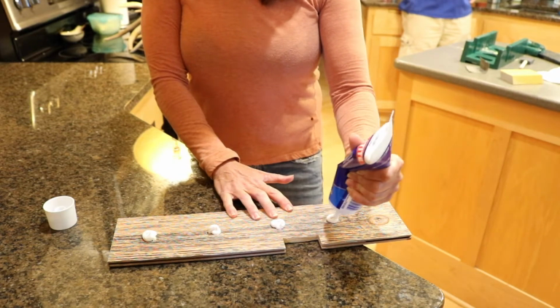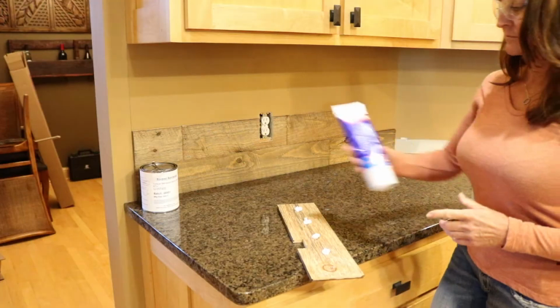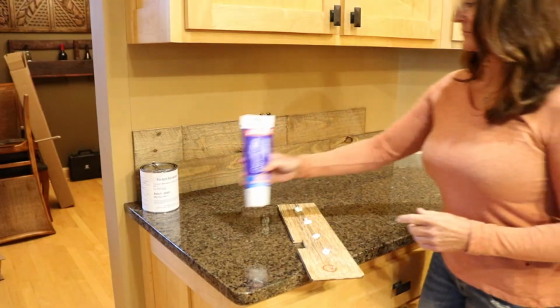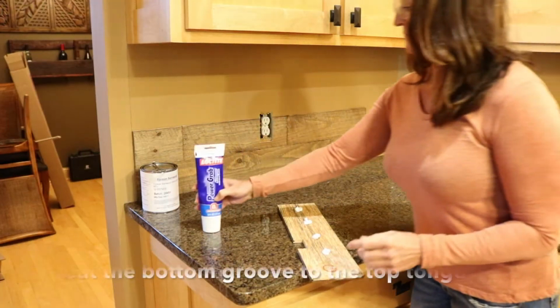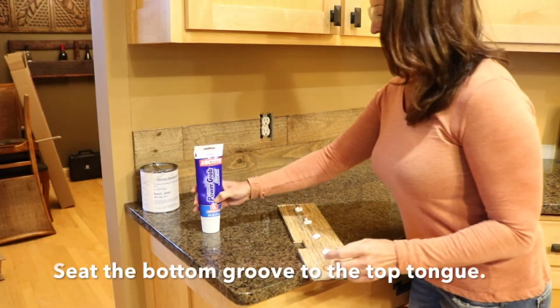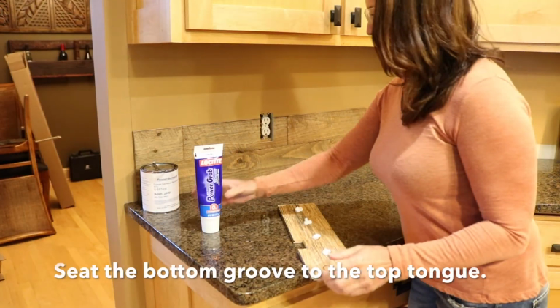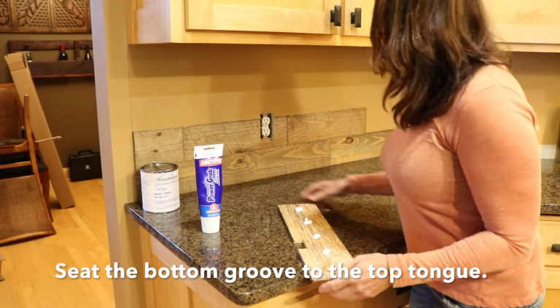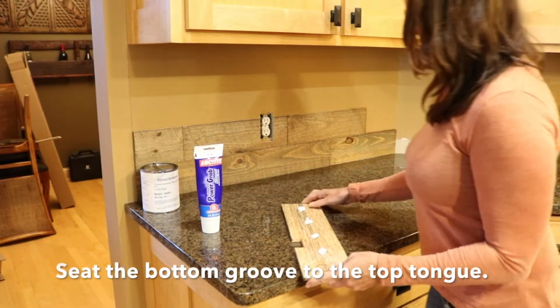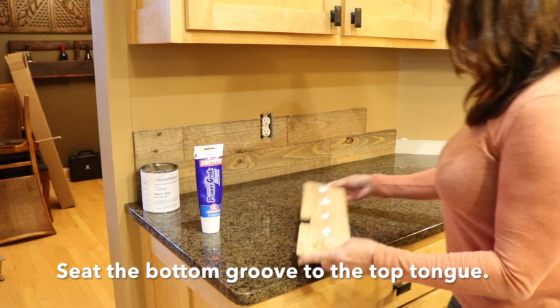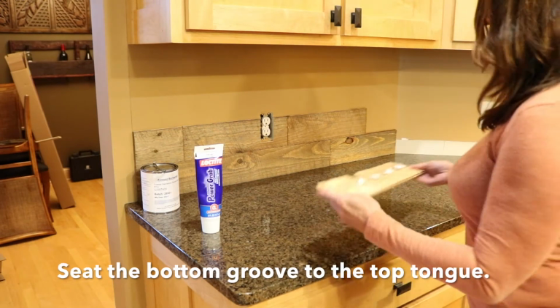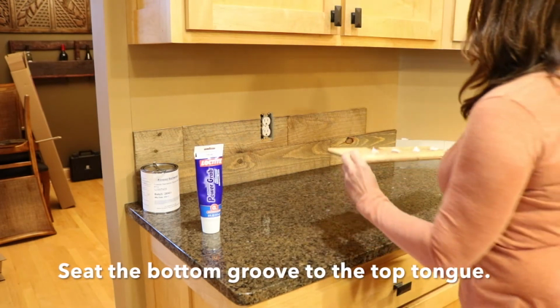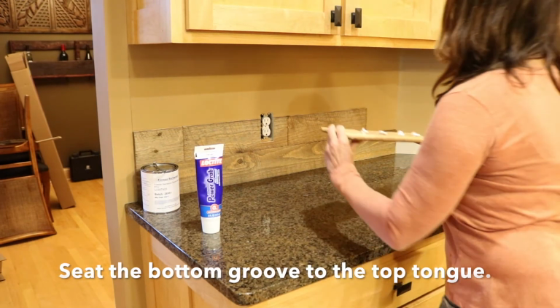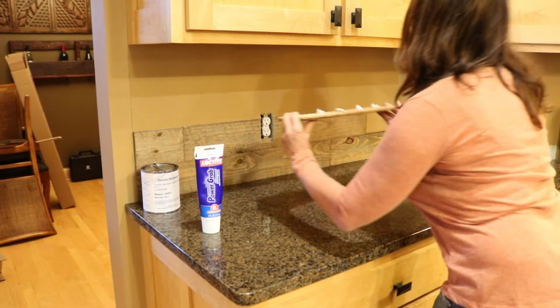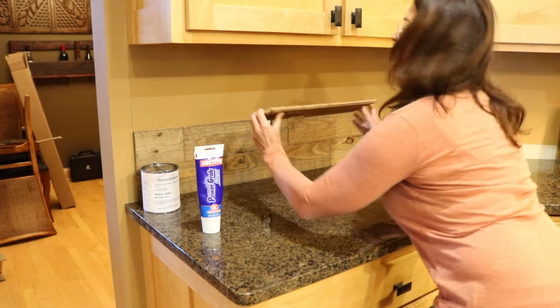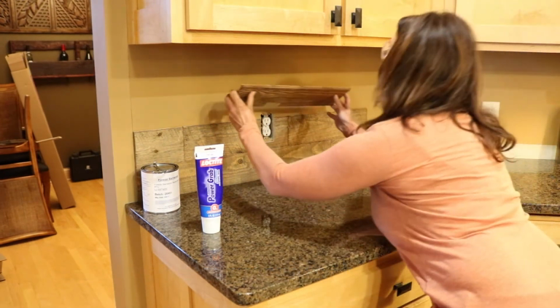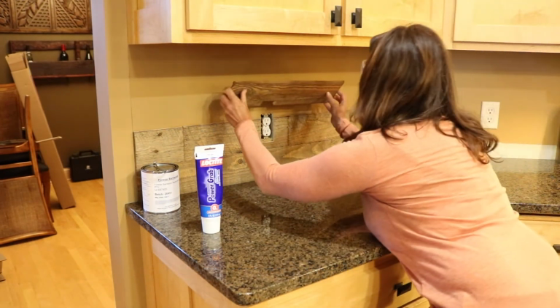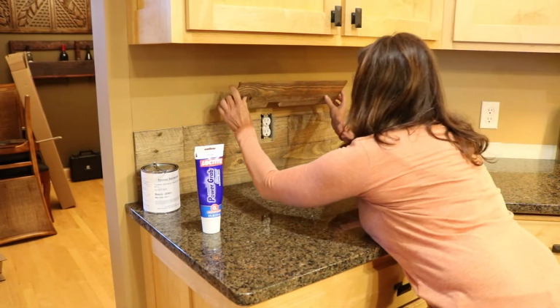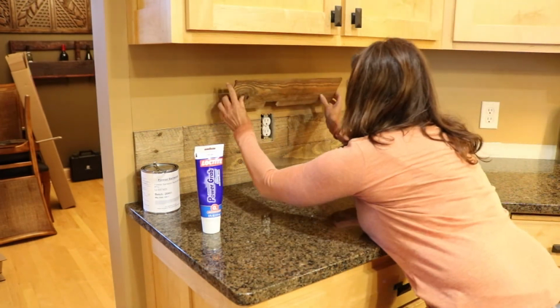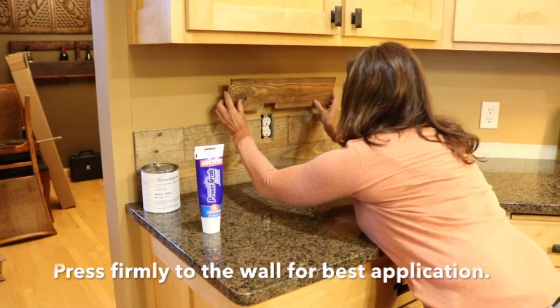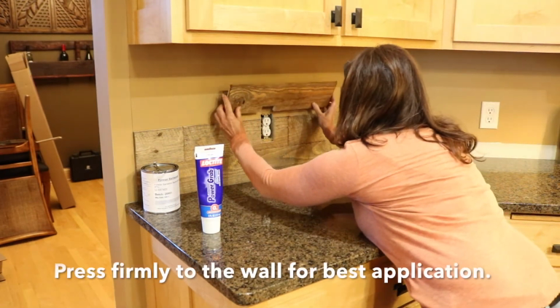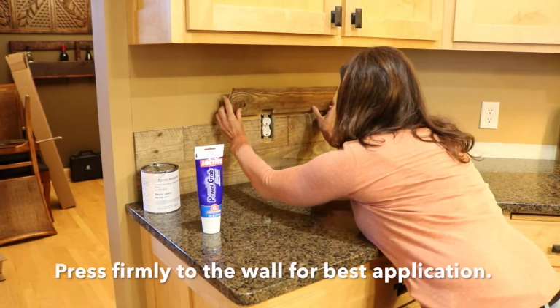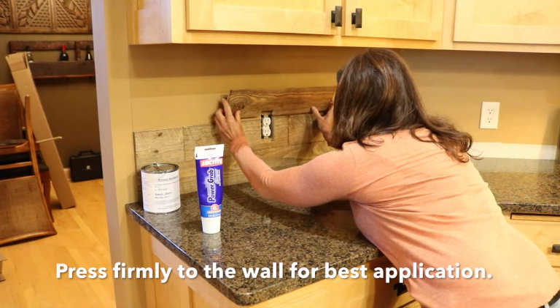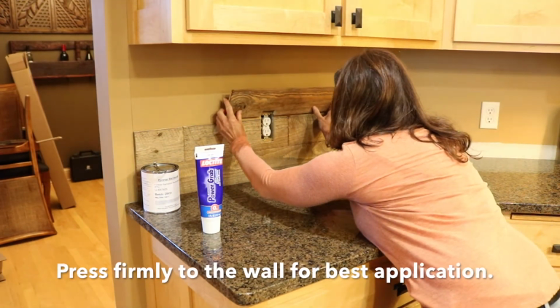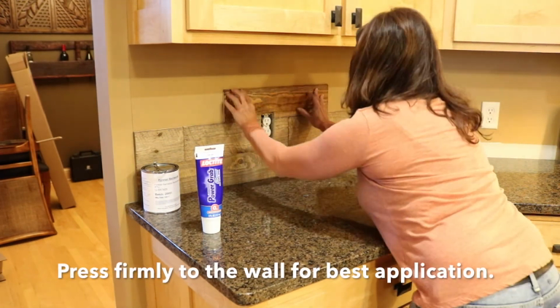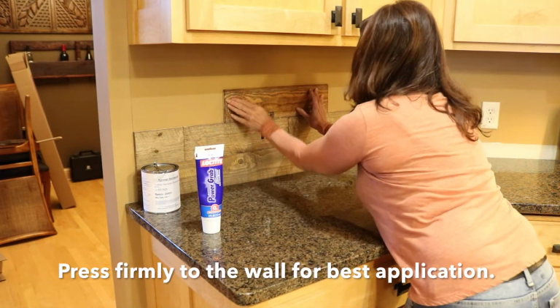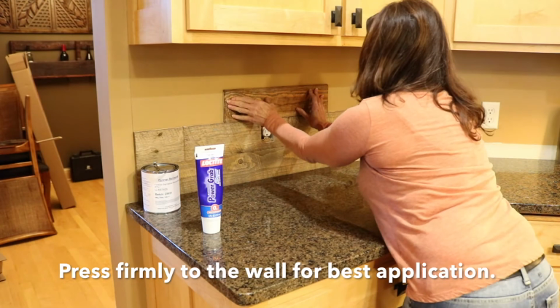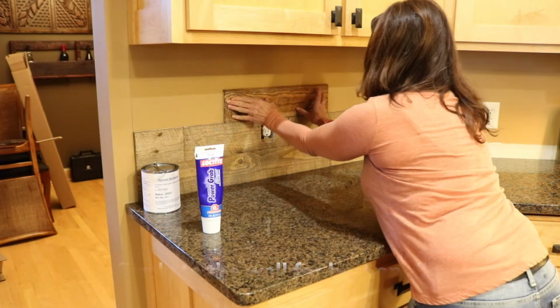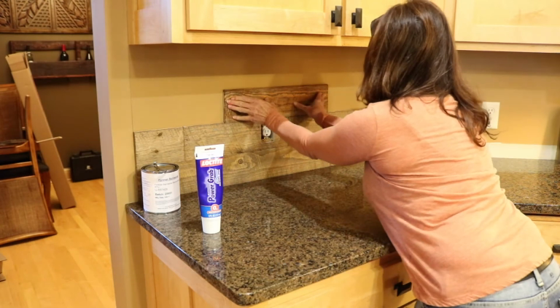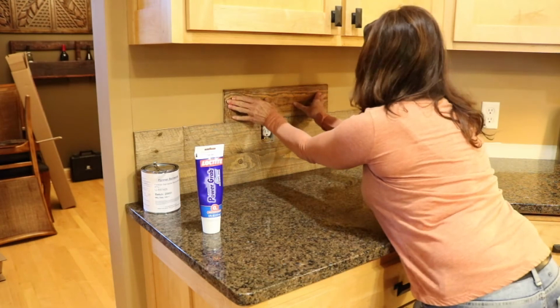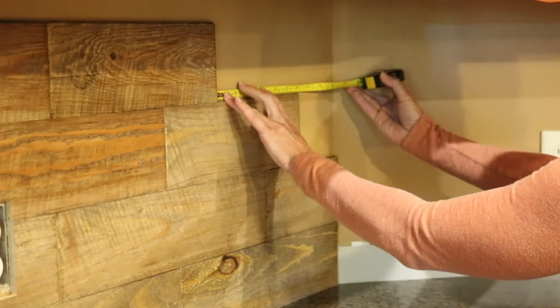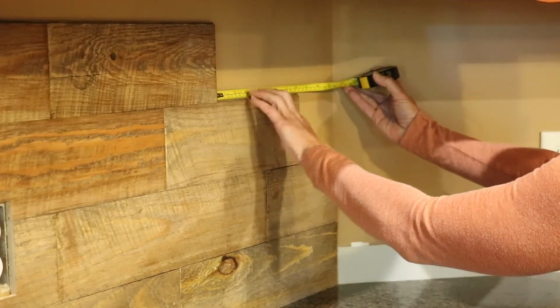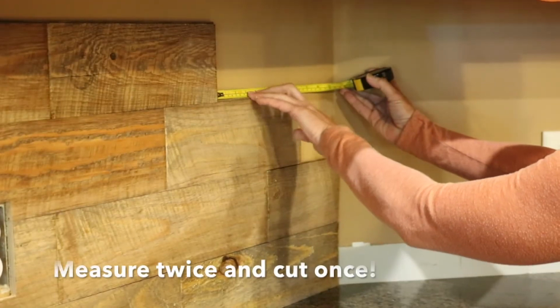Place the bottom groove partially into the top tongue, then firmly press to the wall. Then completely join the tongue and groove by pressing or tapping down lightly.